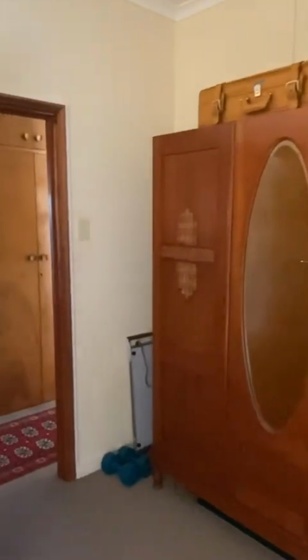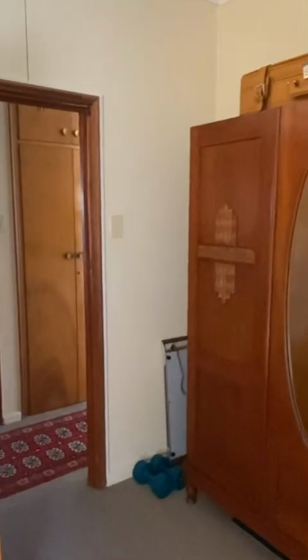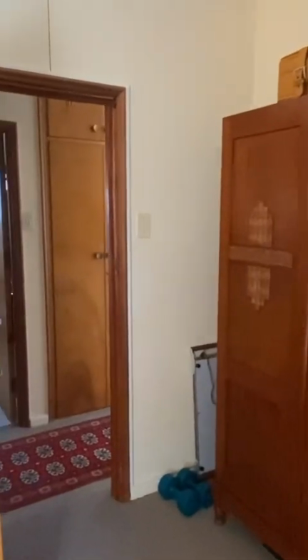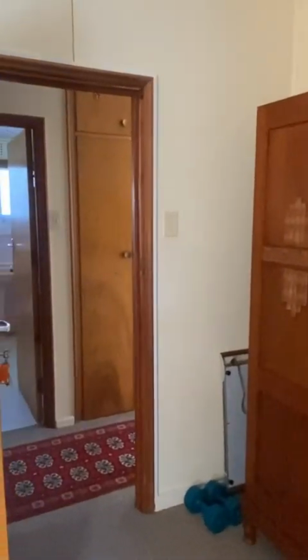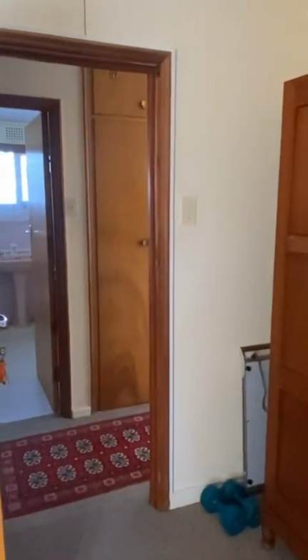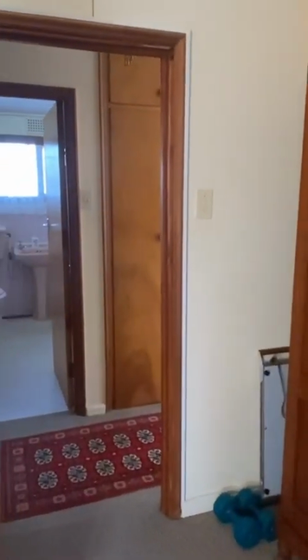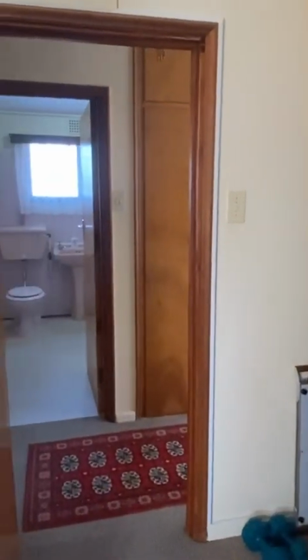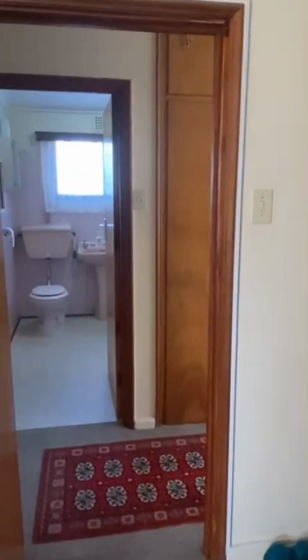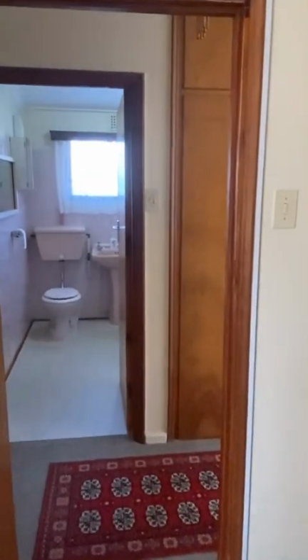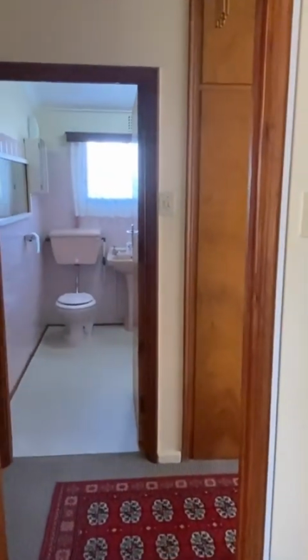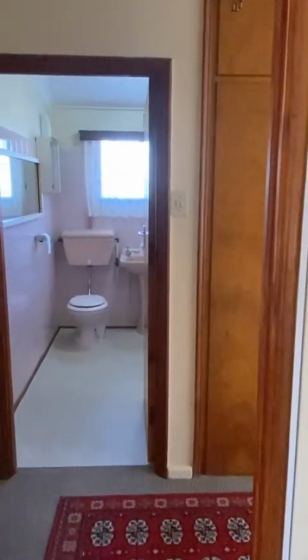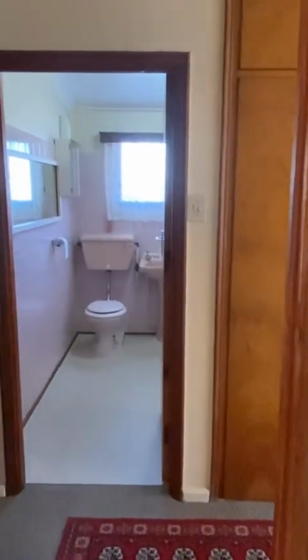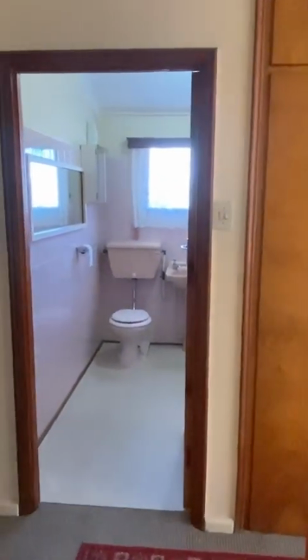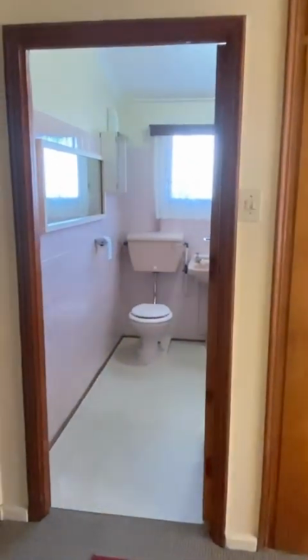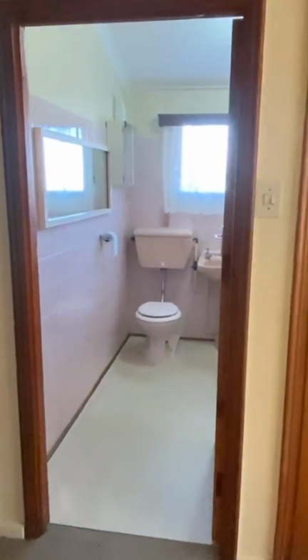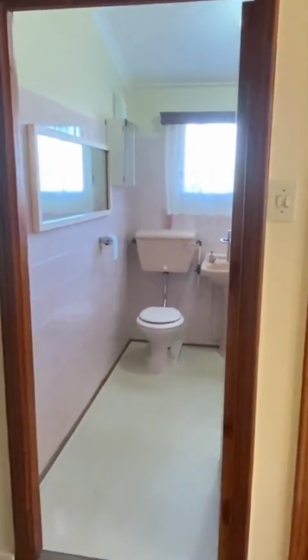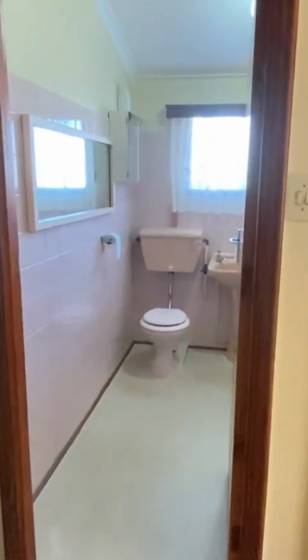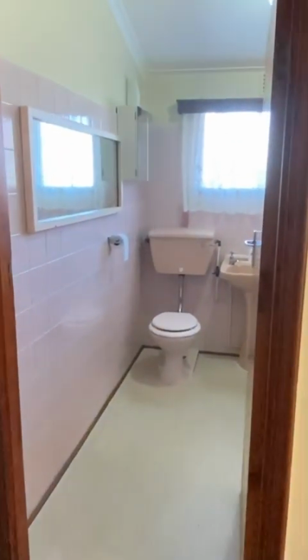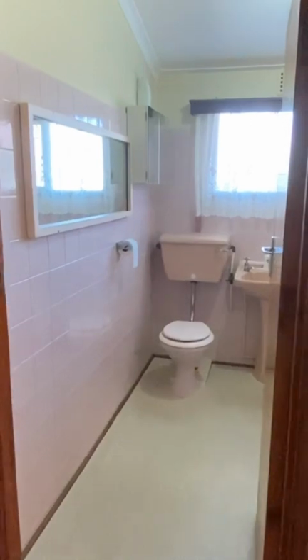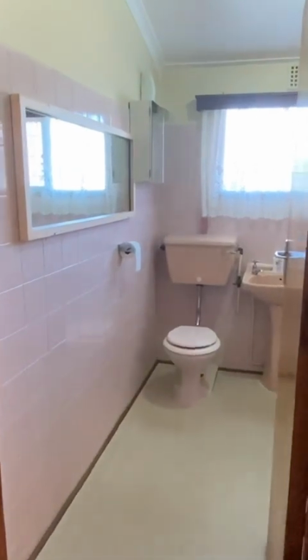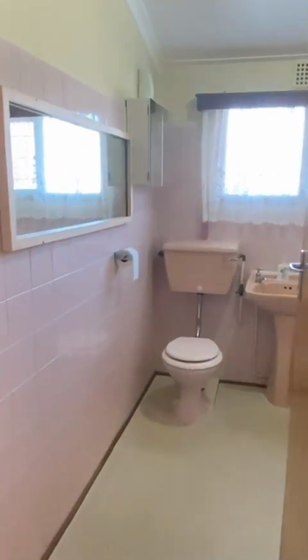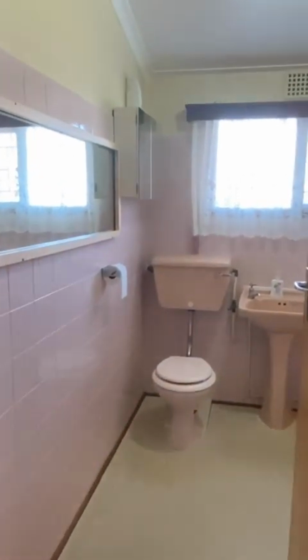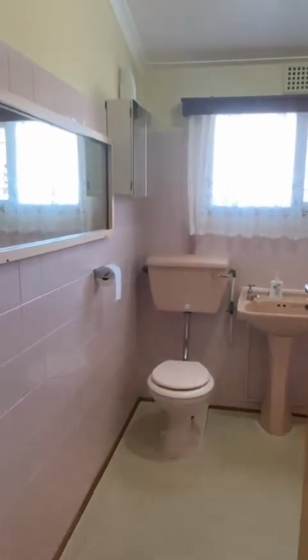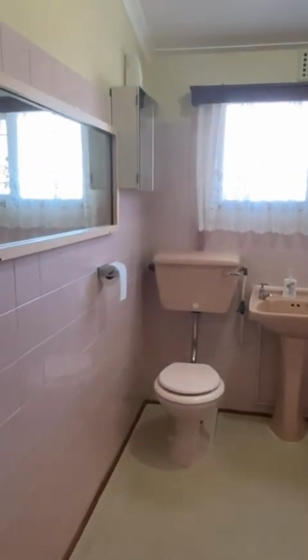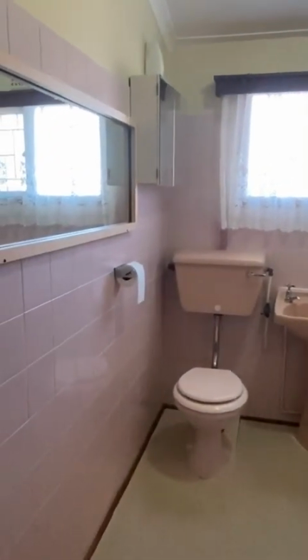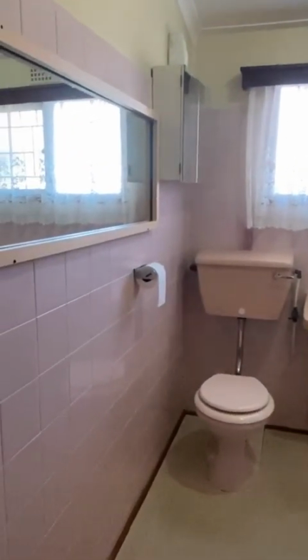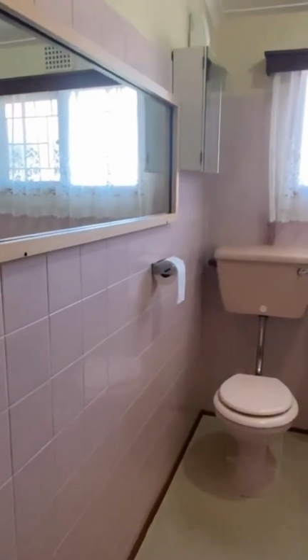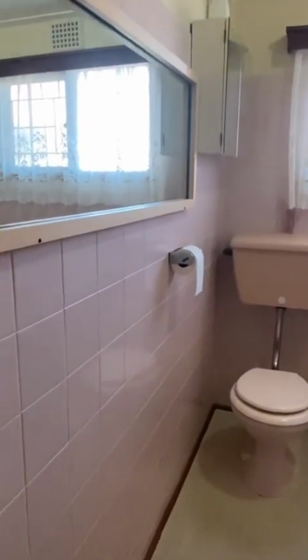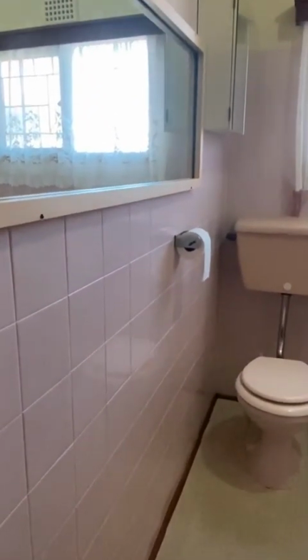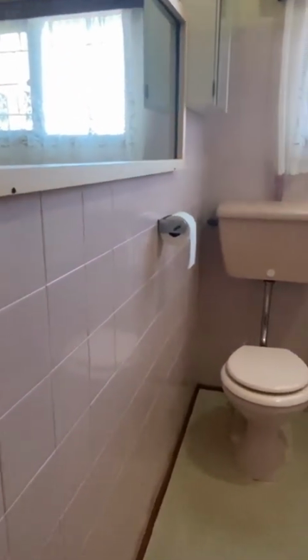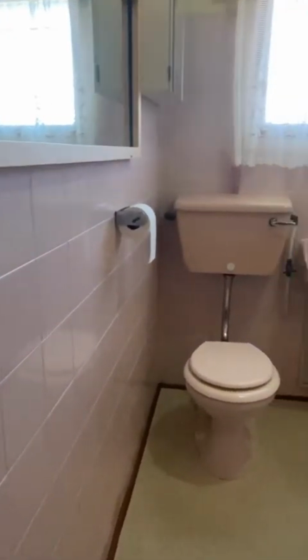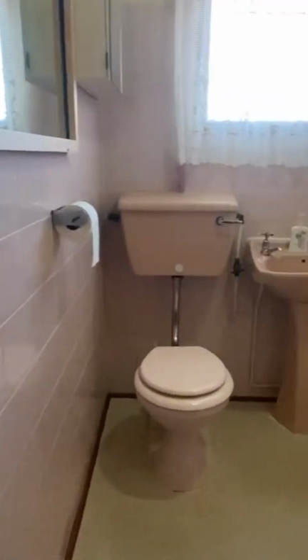Directly across the corridor from this bedroom is the guest bathroom. It has a toilet, a basin, and a bath. There is no shower in this bathroom.